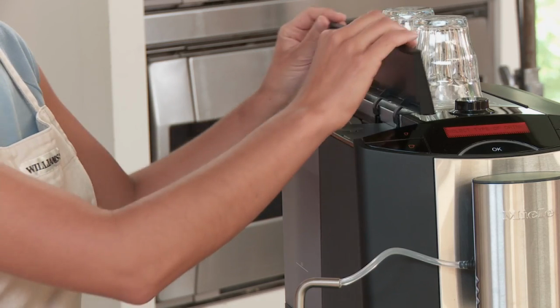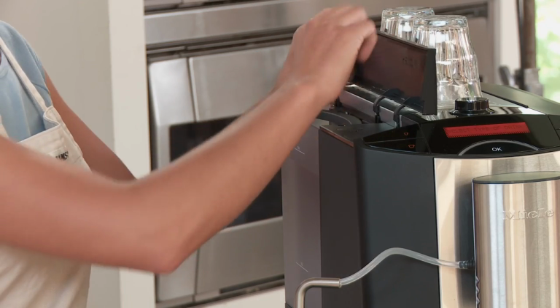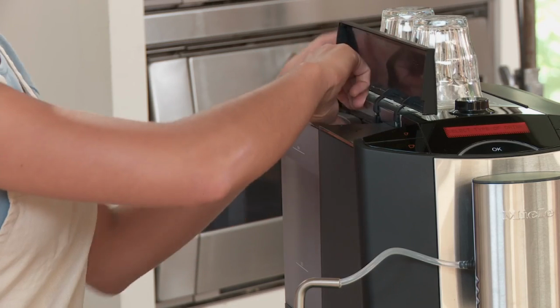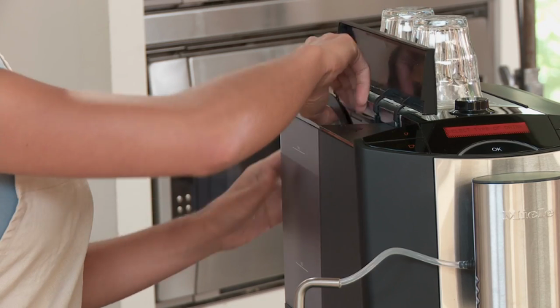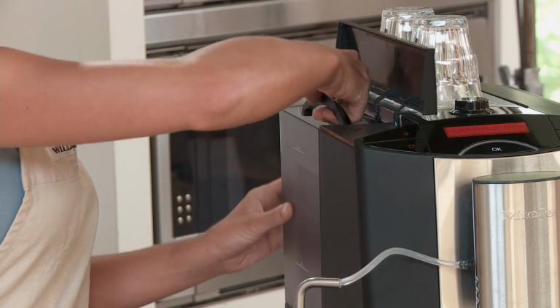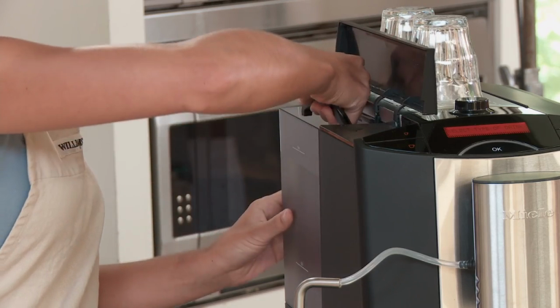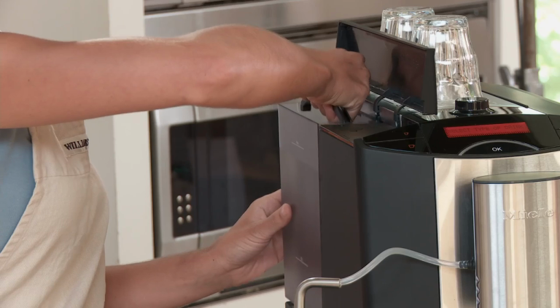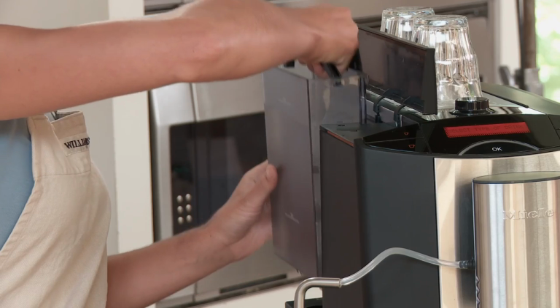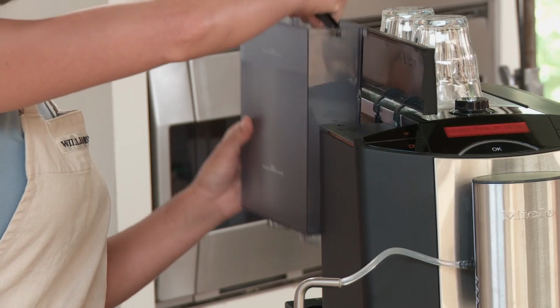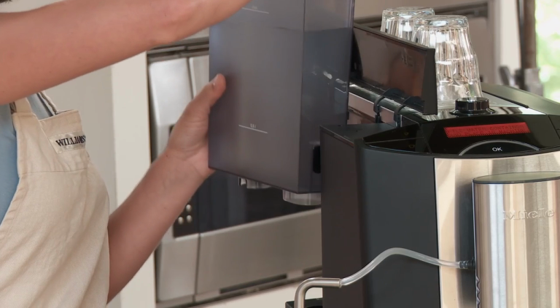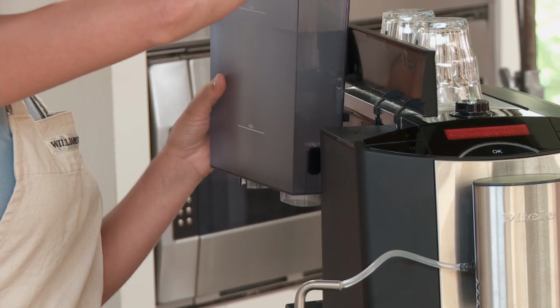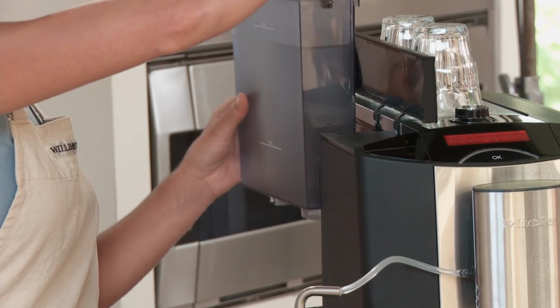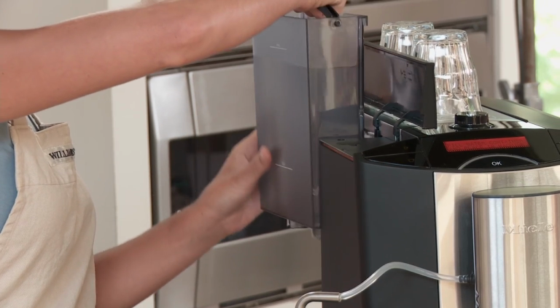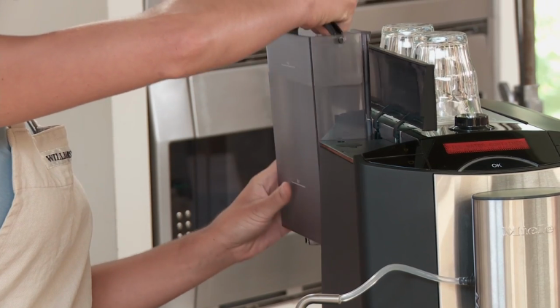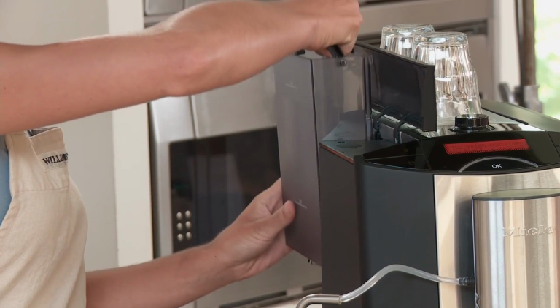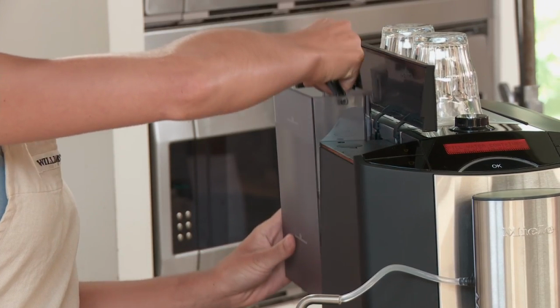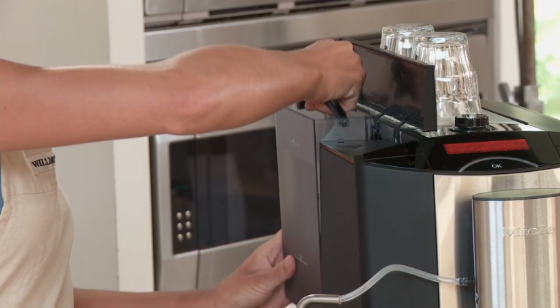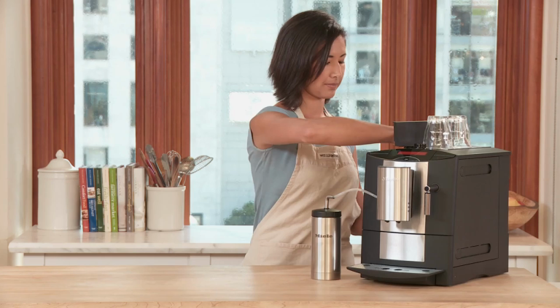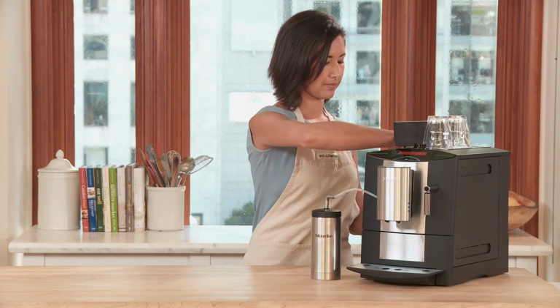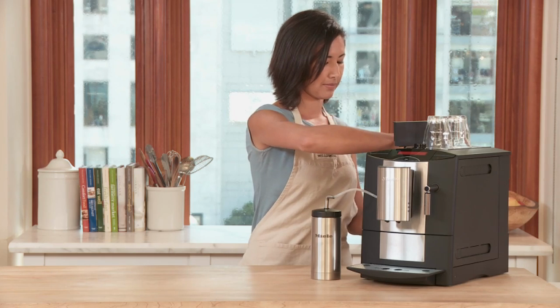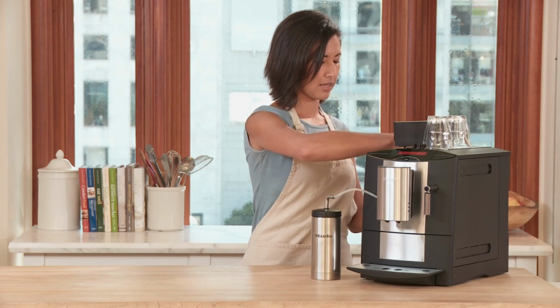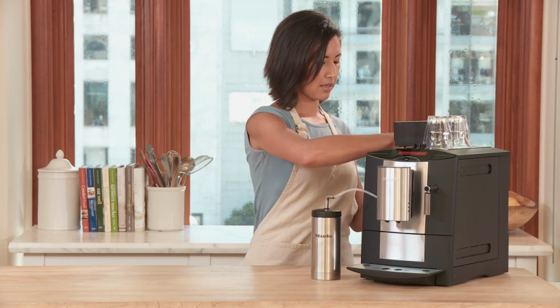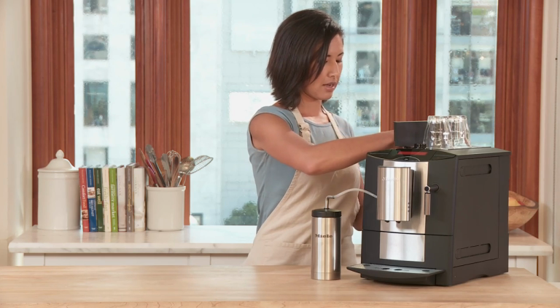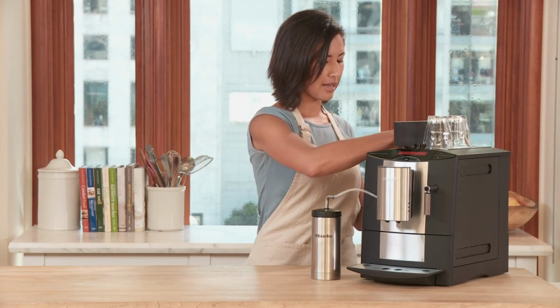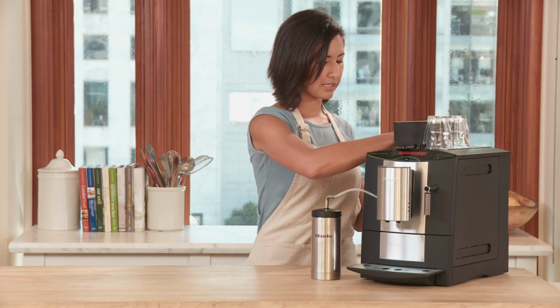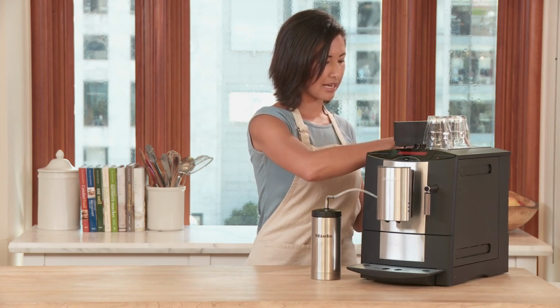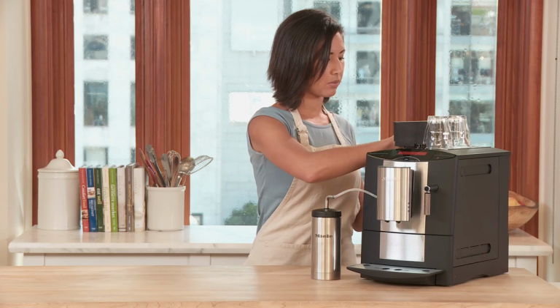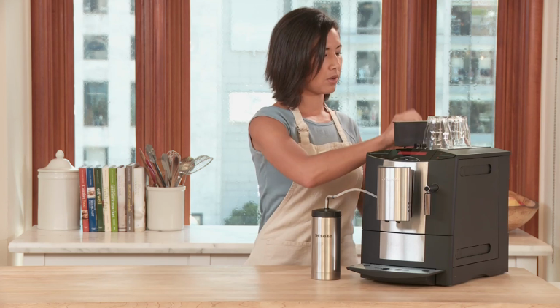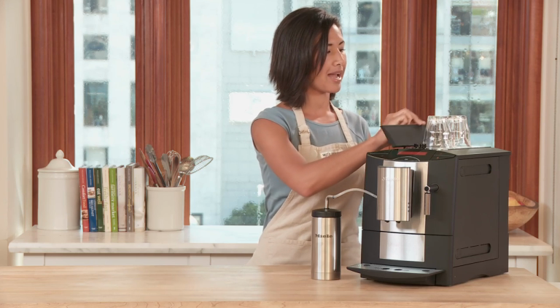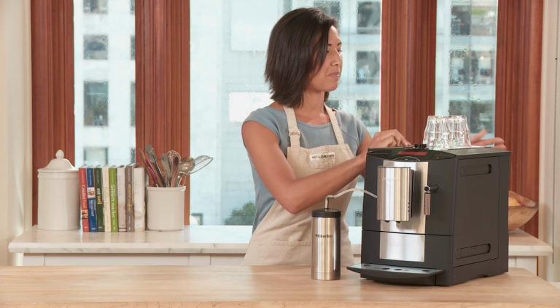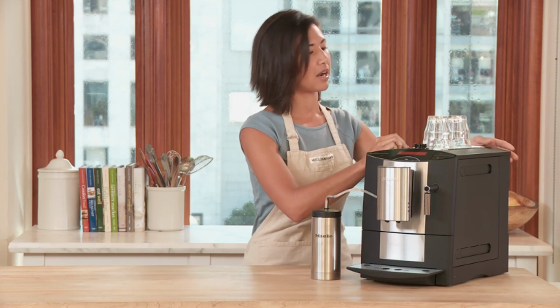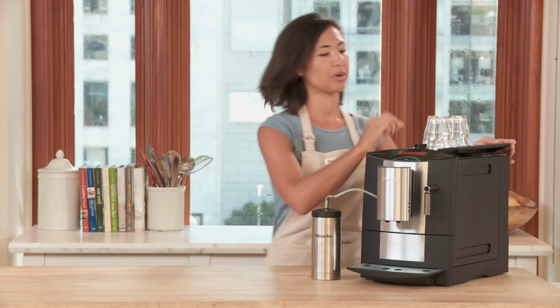Starting with the water tank on this side, which does remove to make it easy to fill. On the other side, we have the bean hopper.